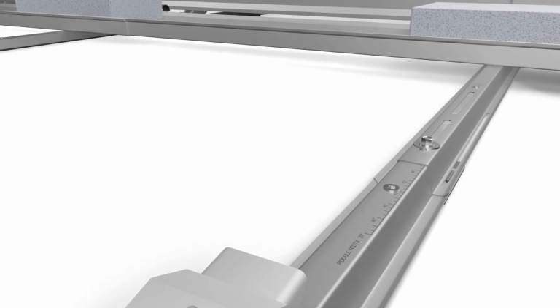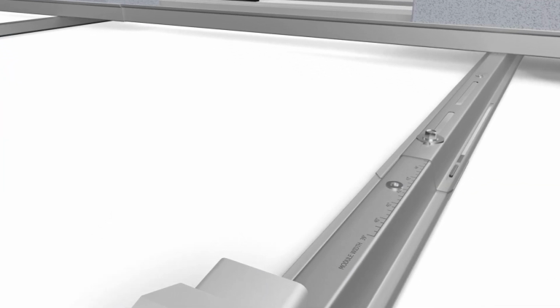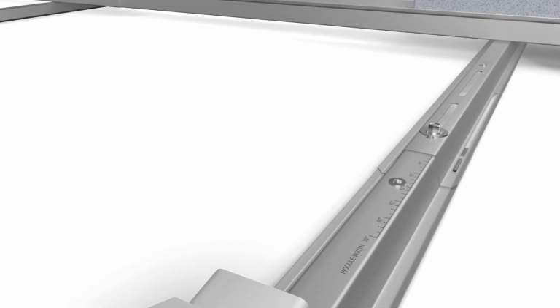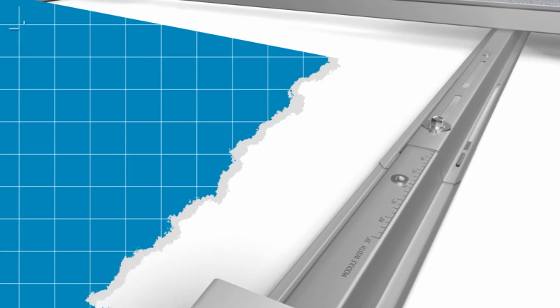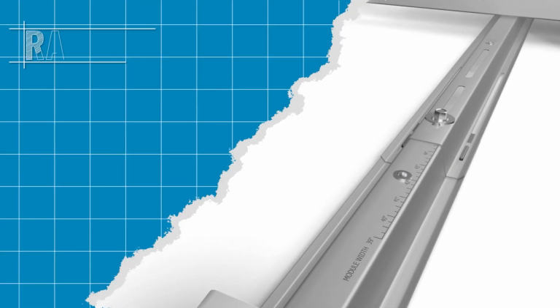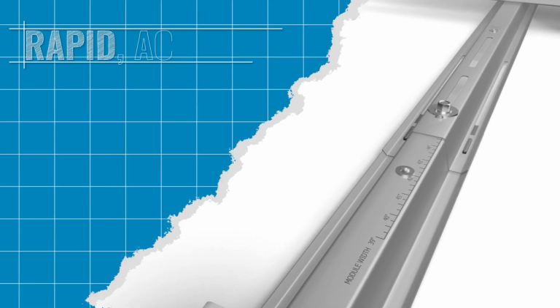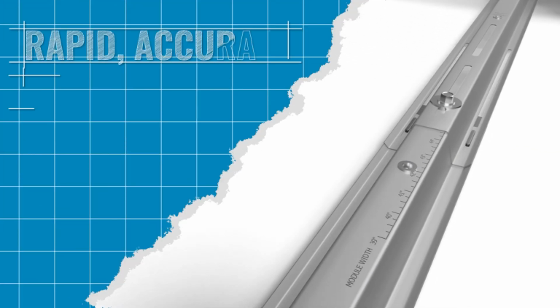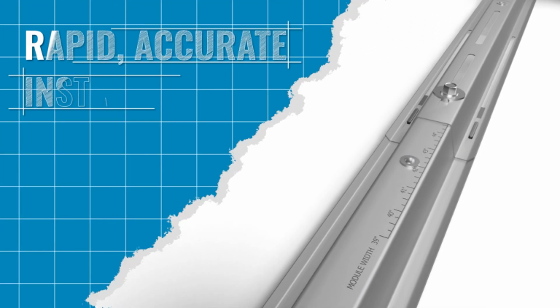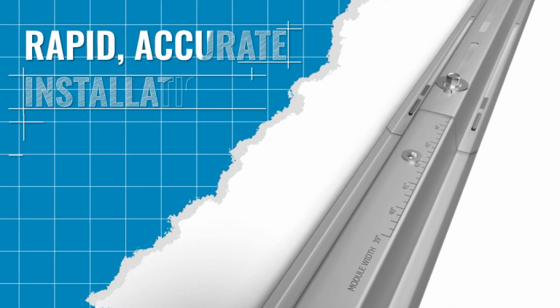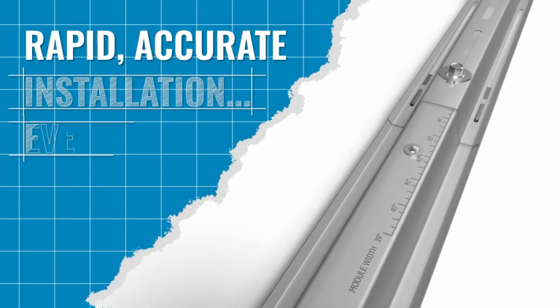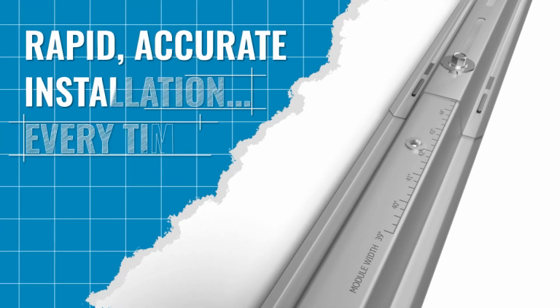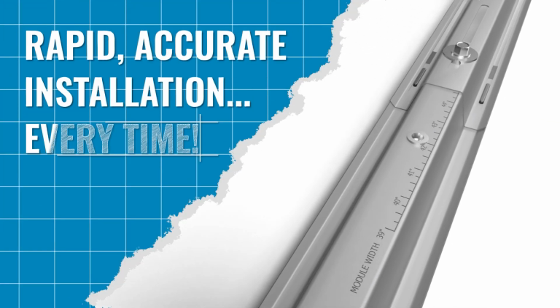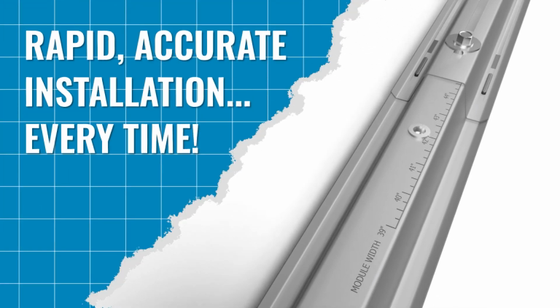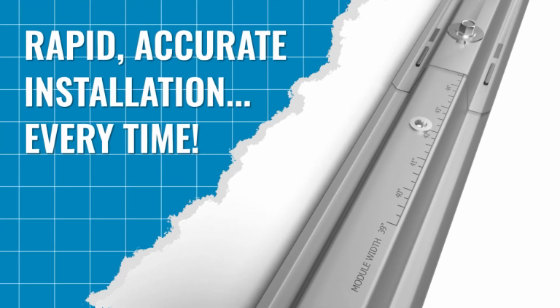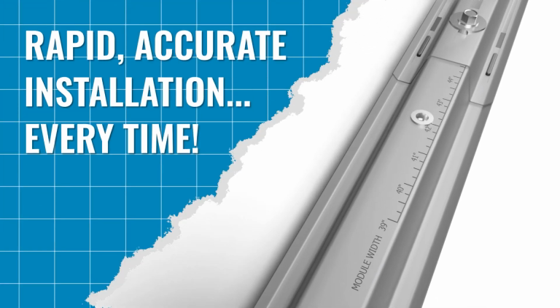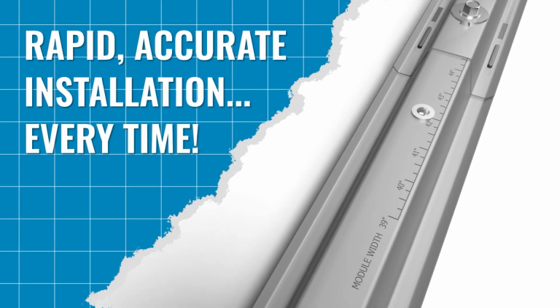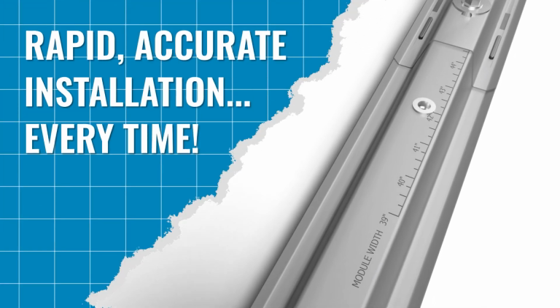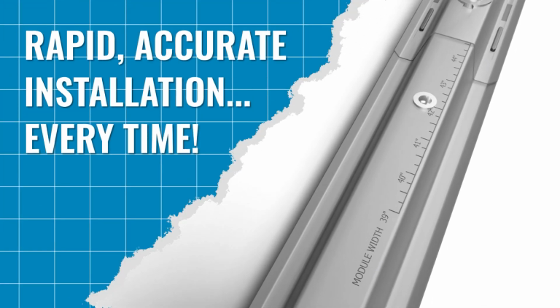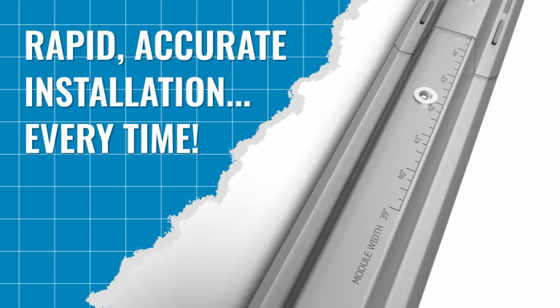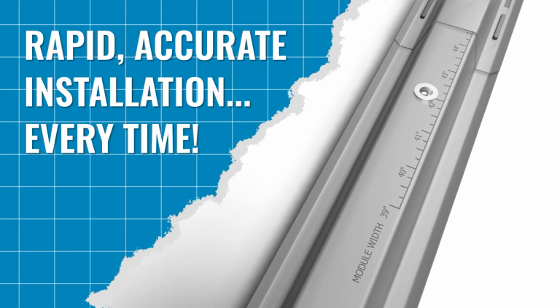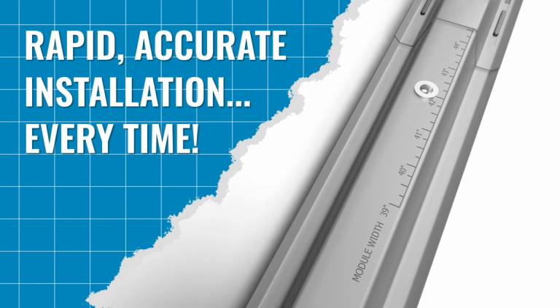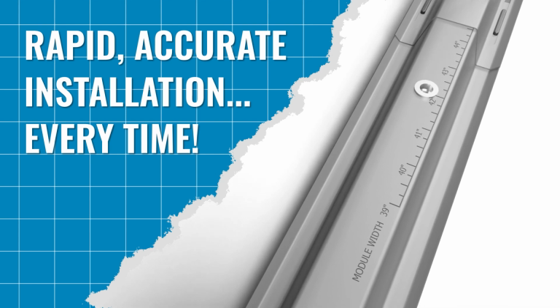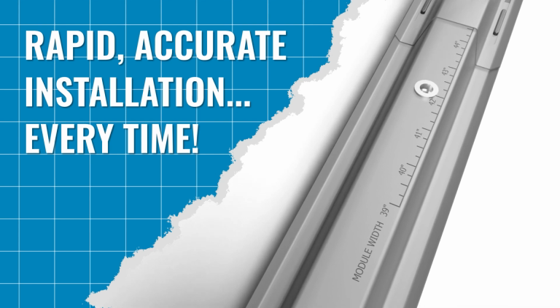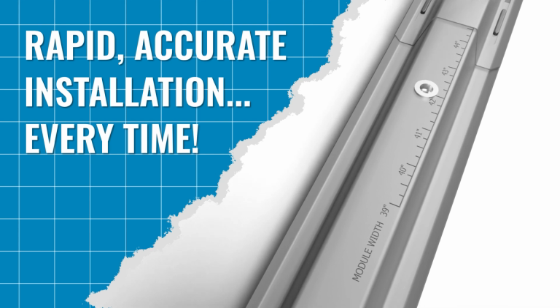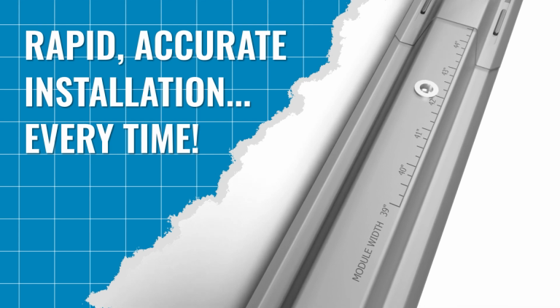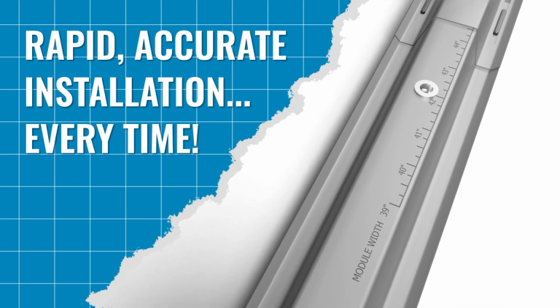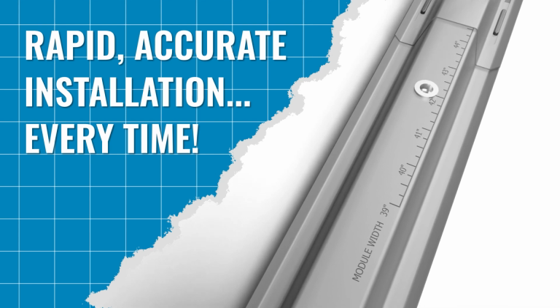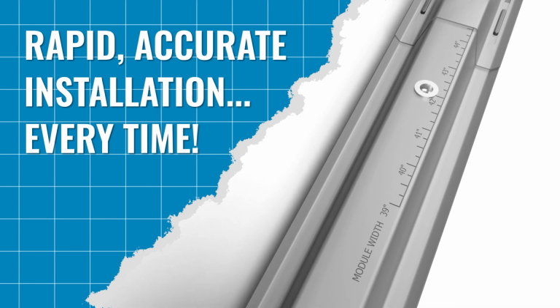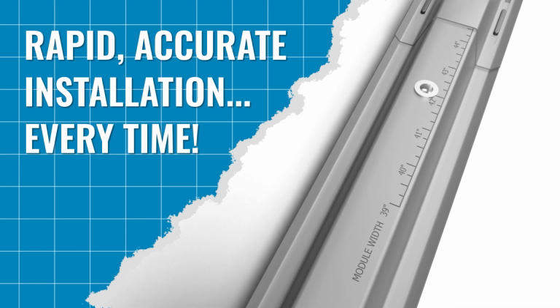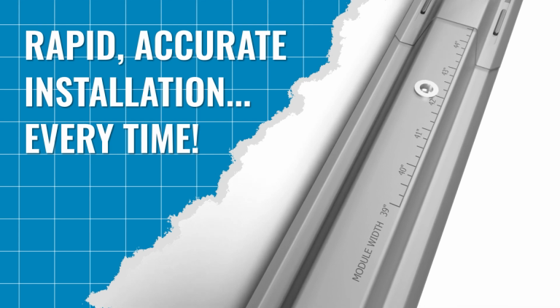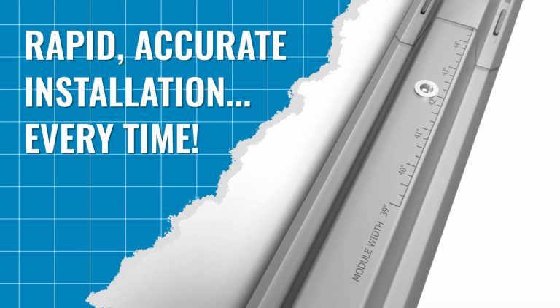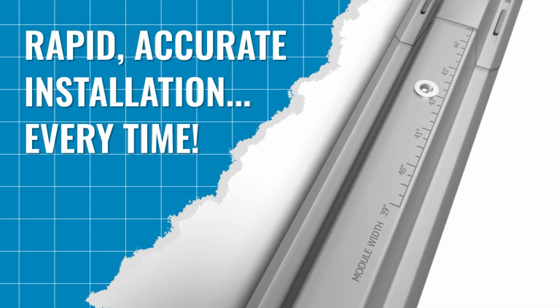Measurement-stamped rails and torqueable, checkable clamps ensure an easy, precise installation, saving money and significantly reducing time spent on the roof.